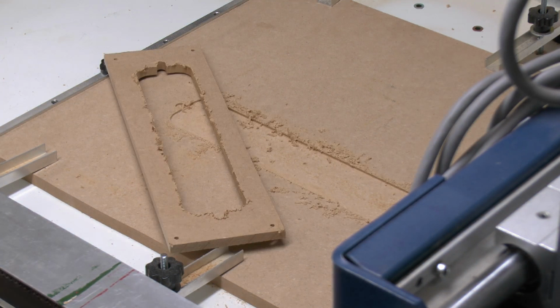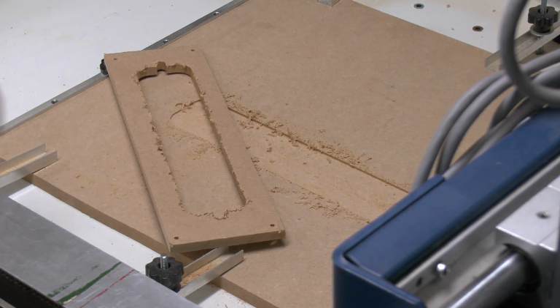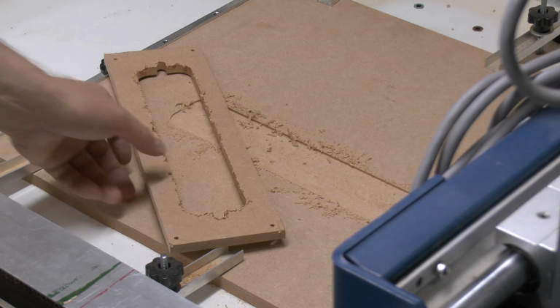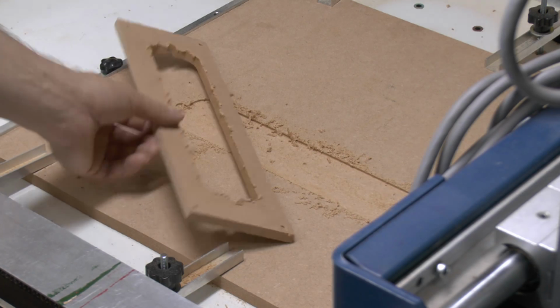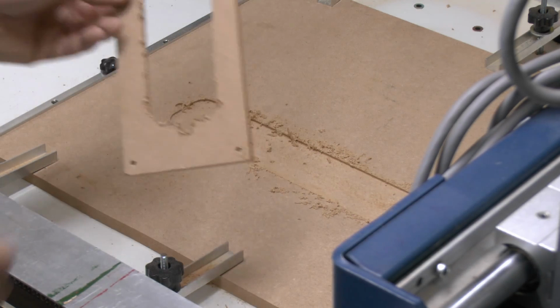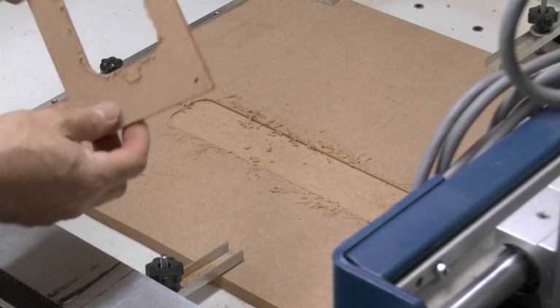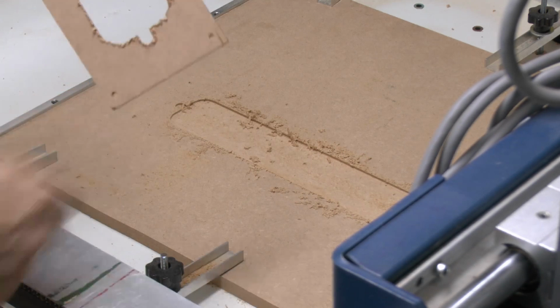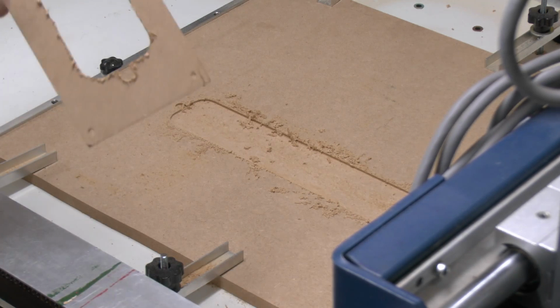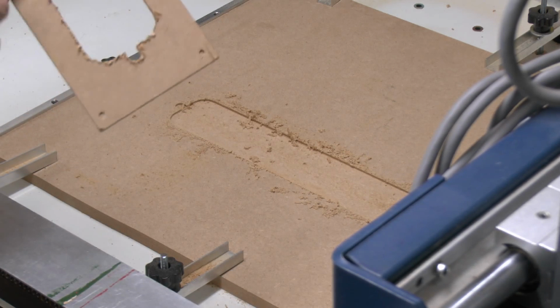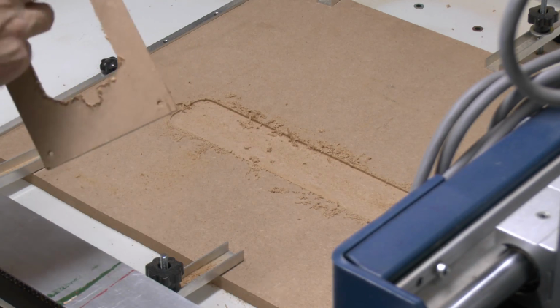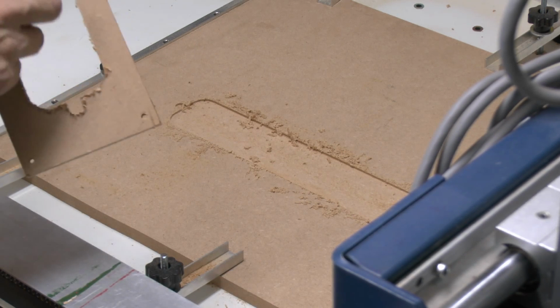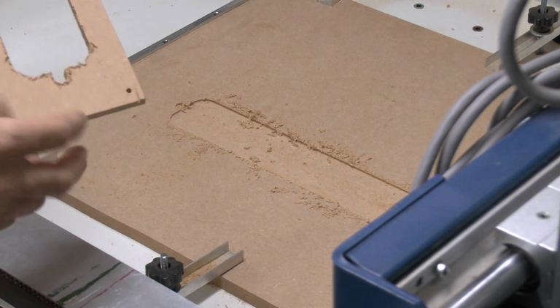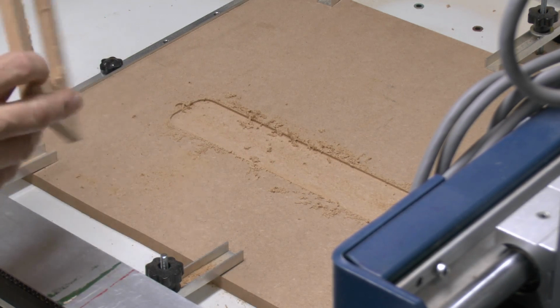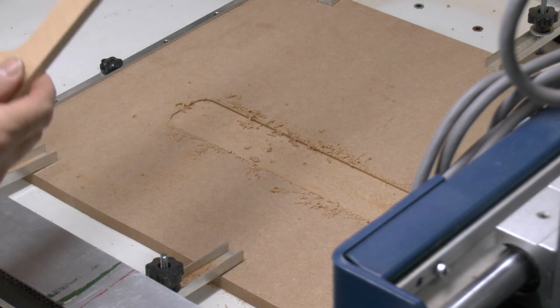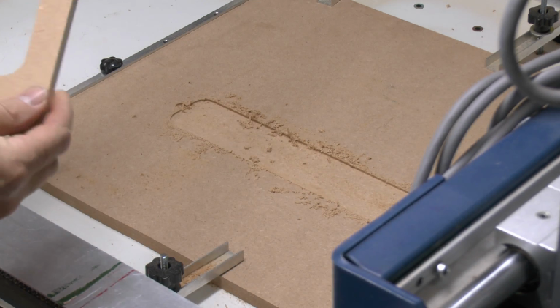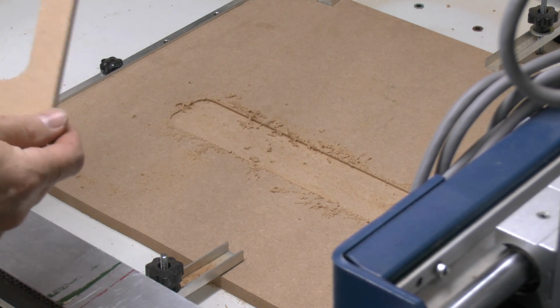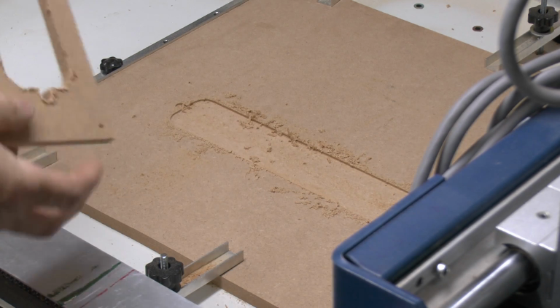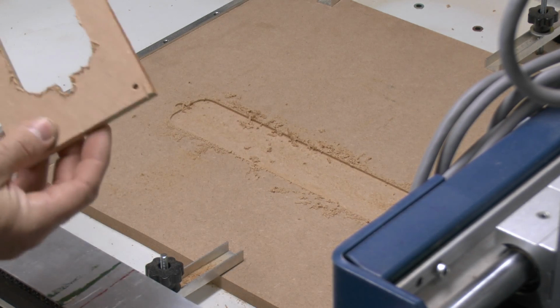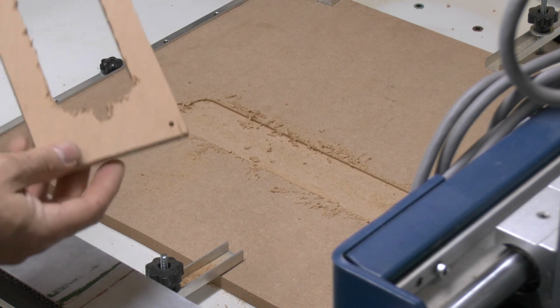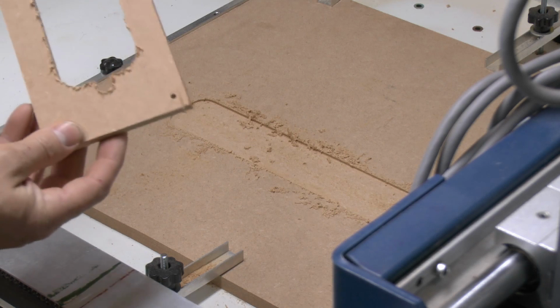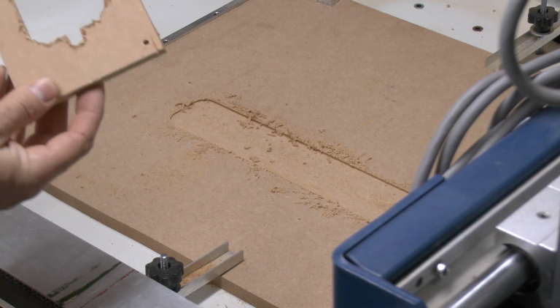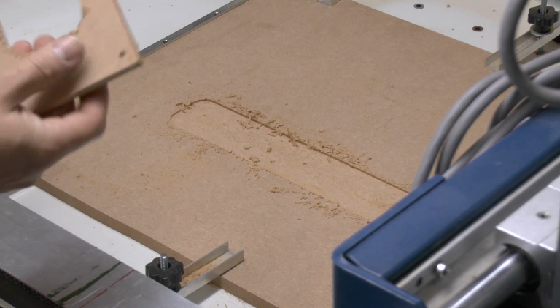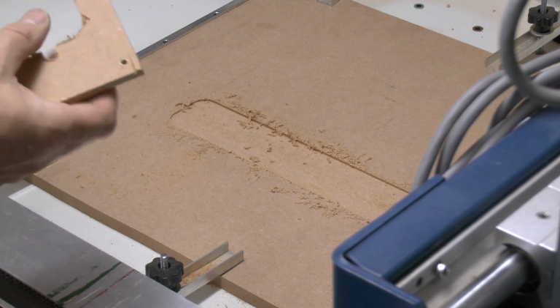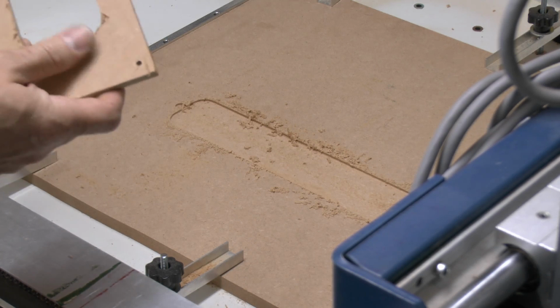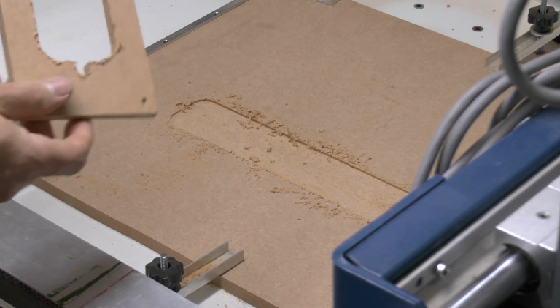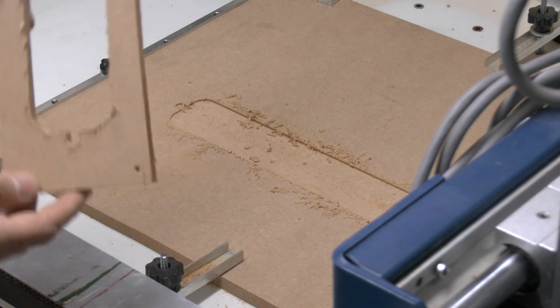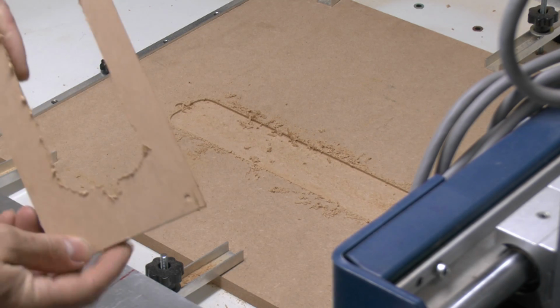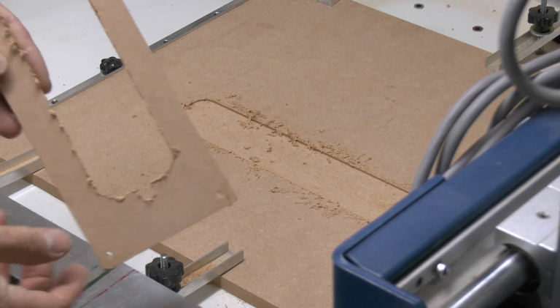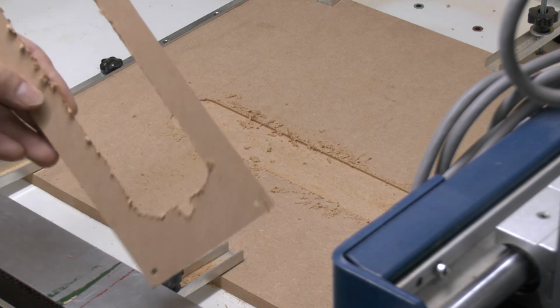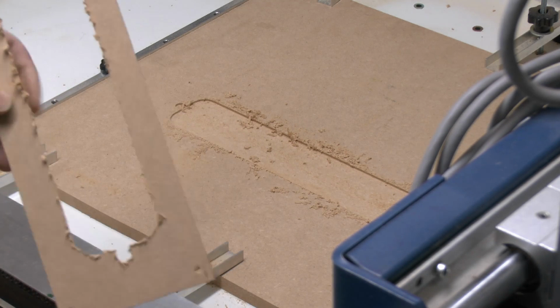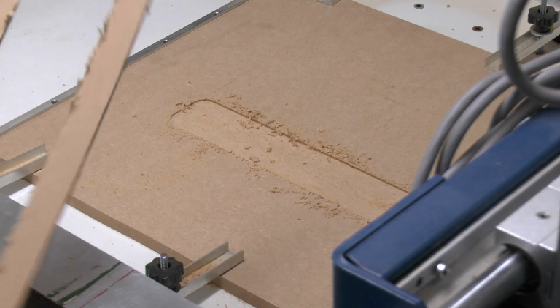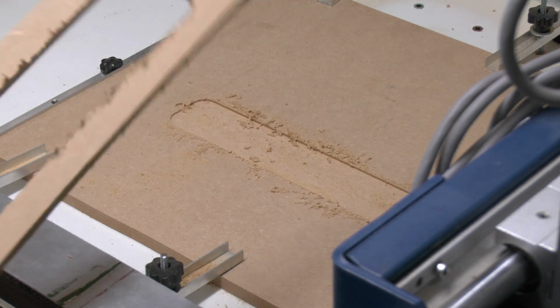So that's it cut out, and yeah, just torn a bit on the top here. This is just some cheap MDF which has been knocking about here forever, and that cutter was not exactly the best either, but anyway it does the purpose.